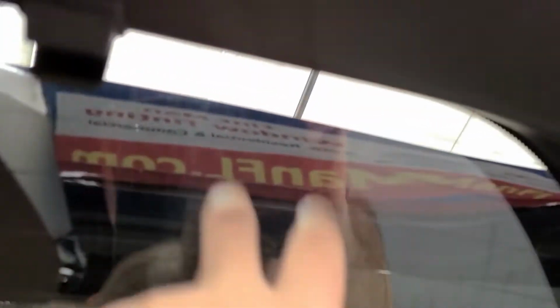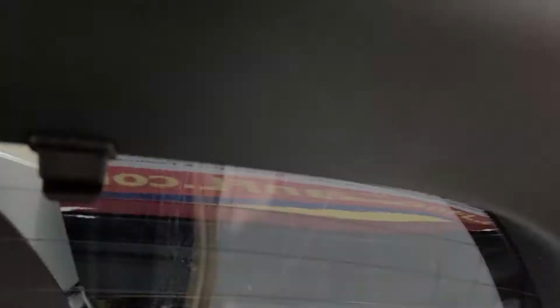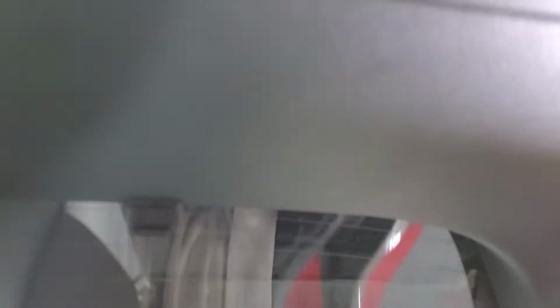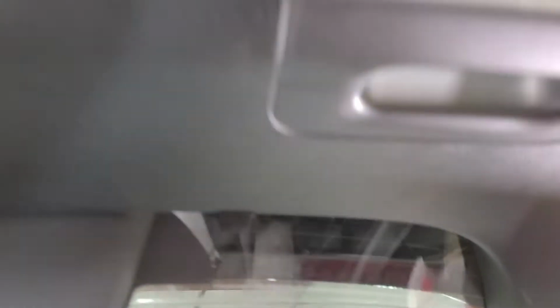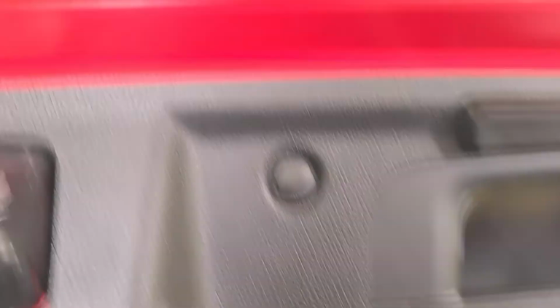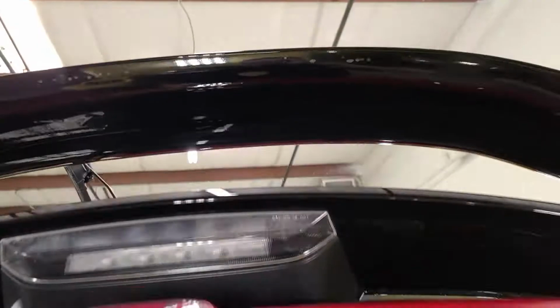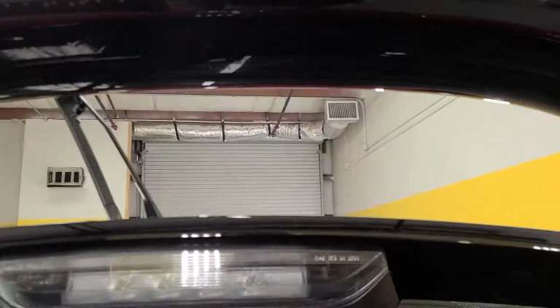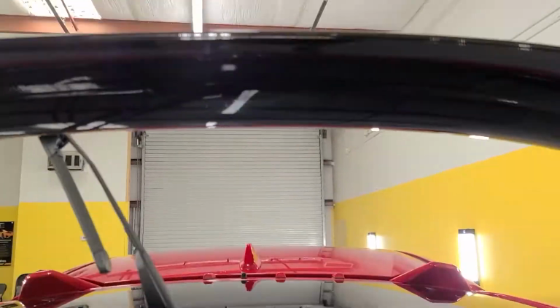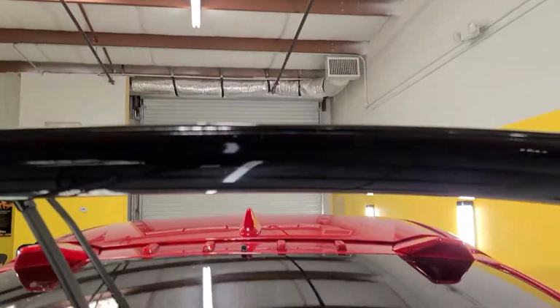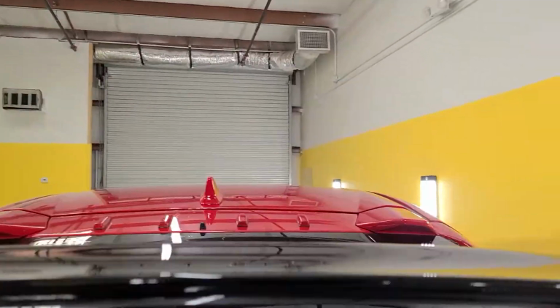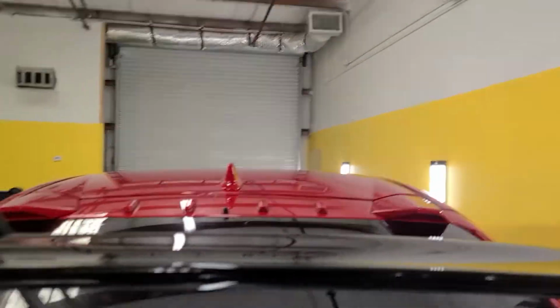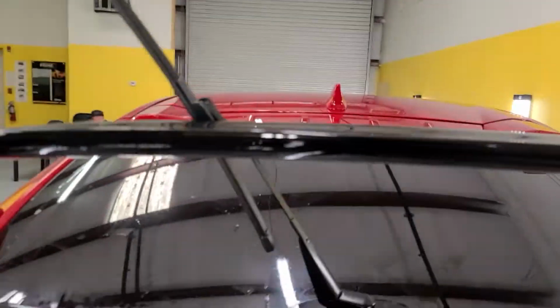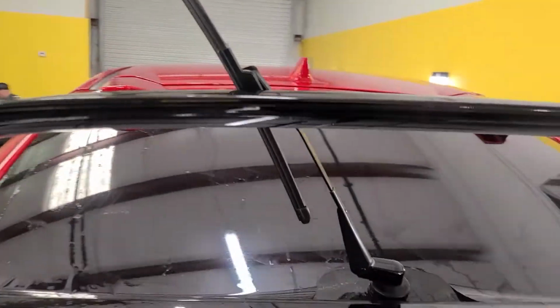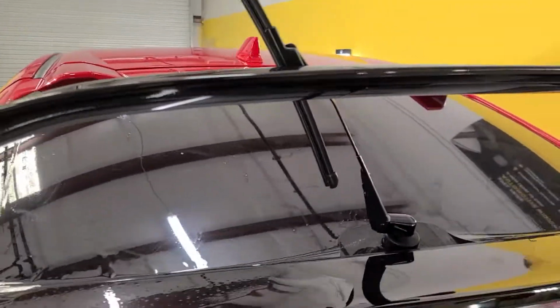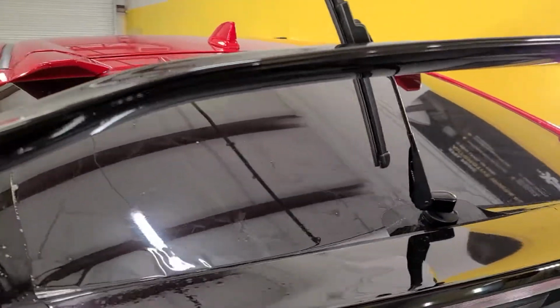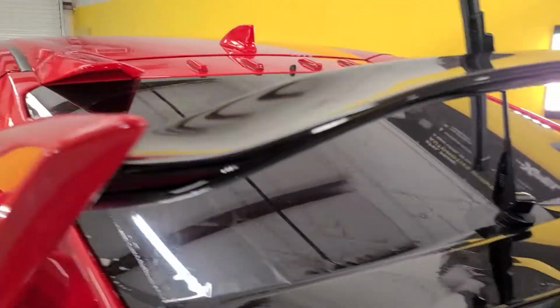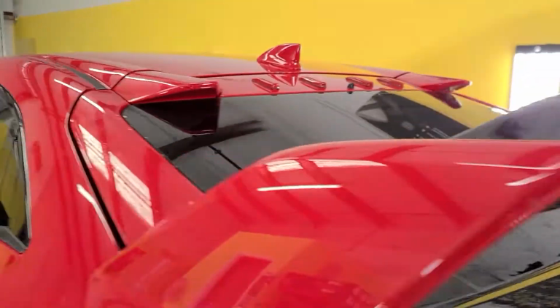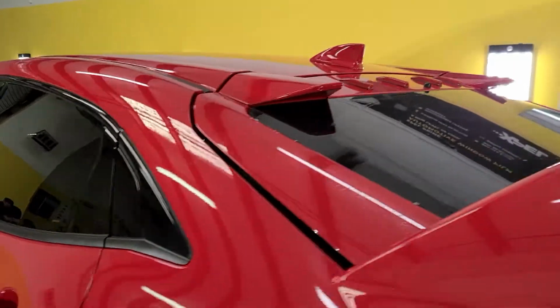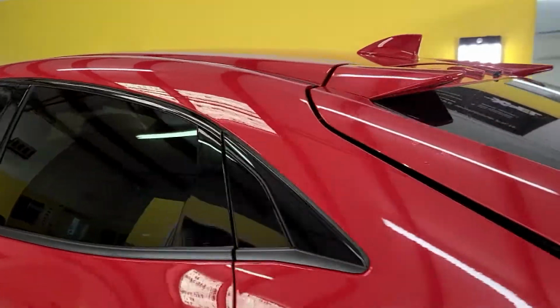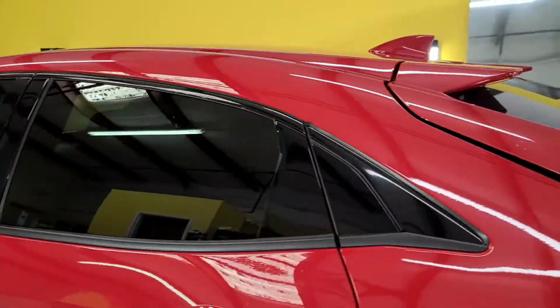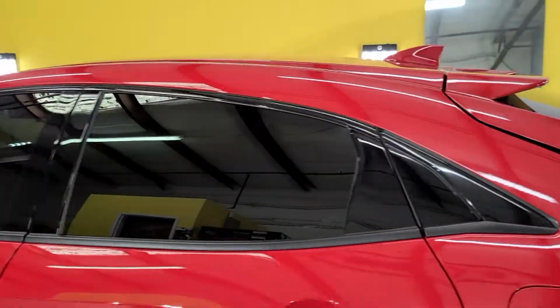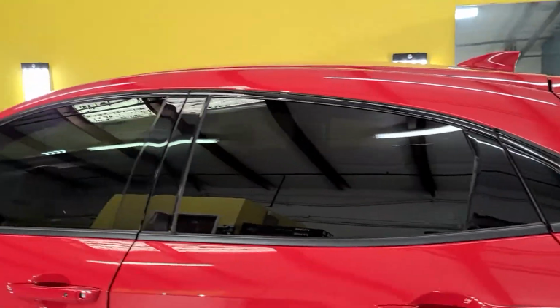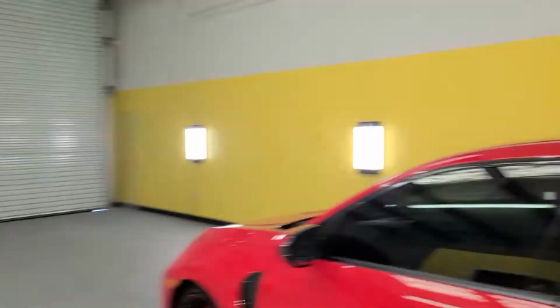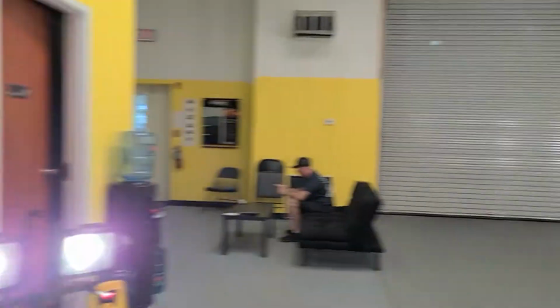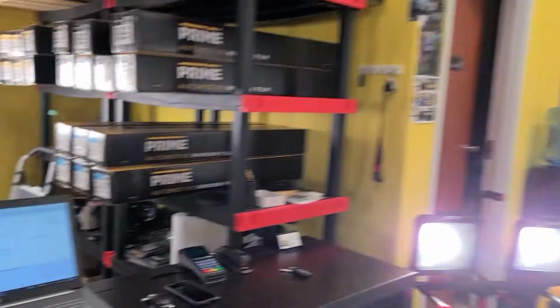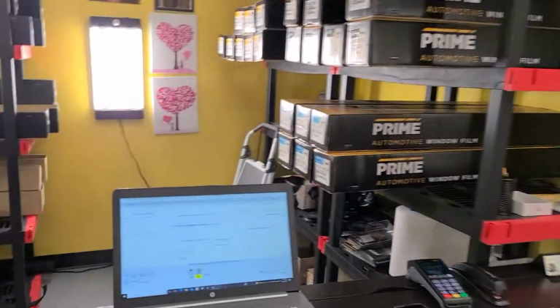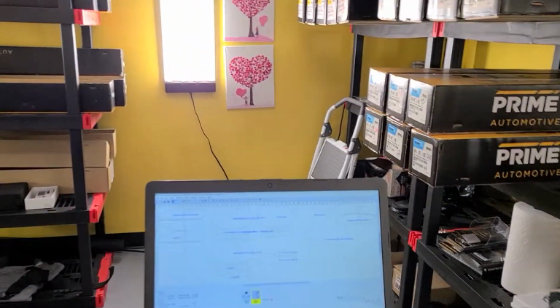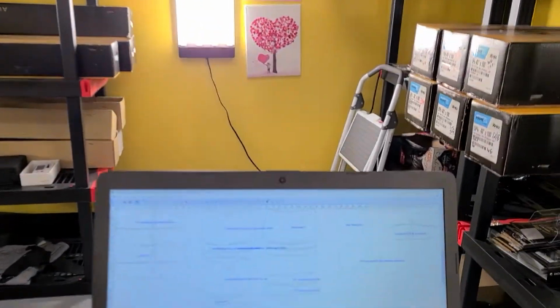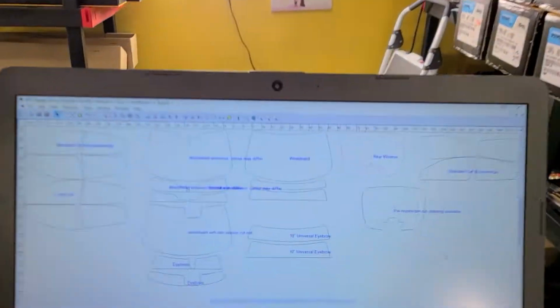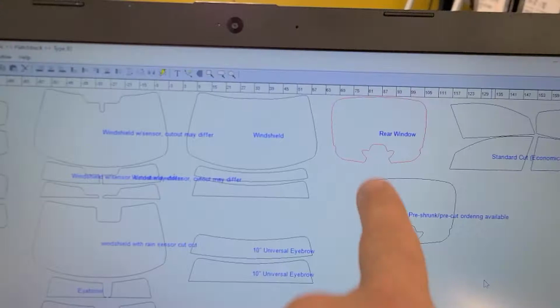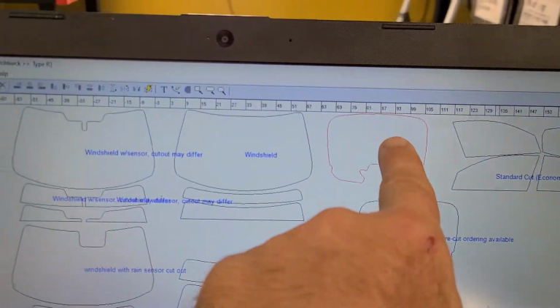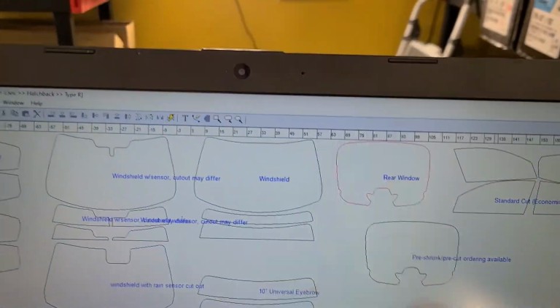The trick is to not have your temperature too hot on your heat gun setting, so you're not creasing it or blistering it. We already did the sides and windshield. It also makes it easier because we computer cut. There's the back window there.